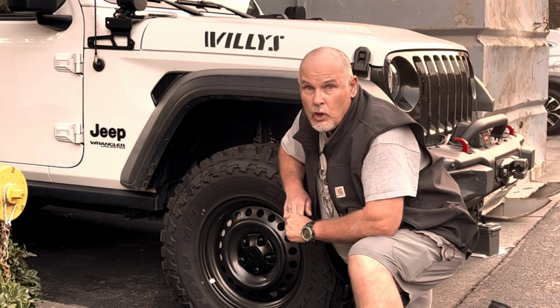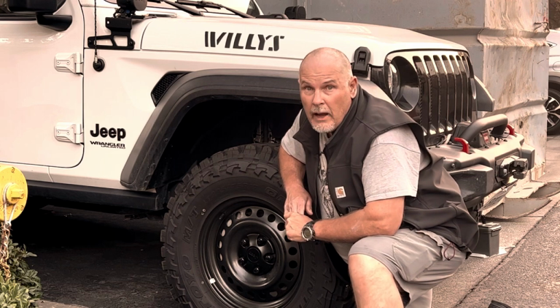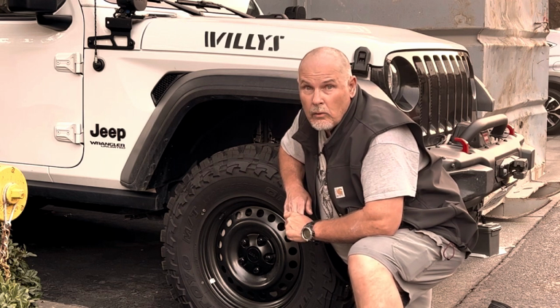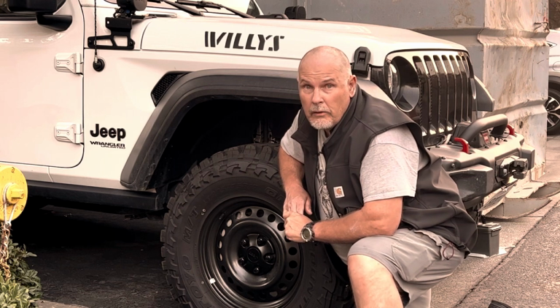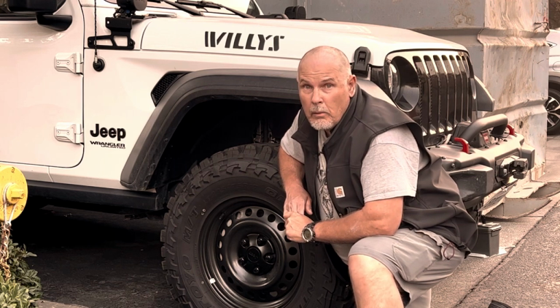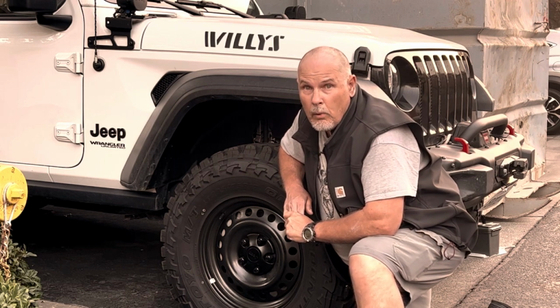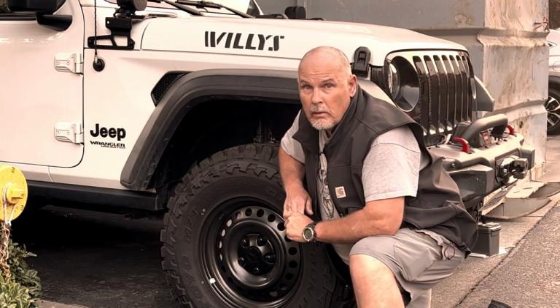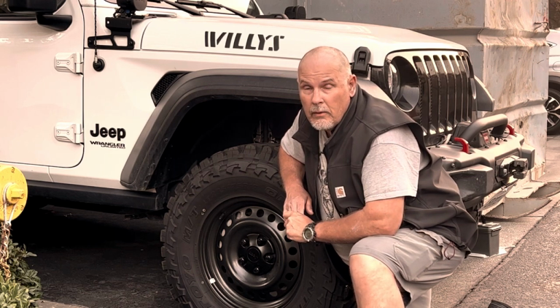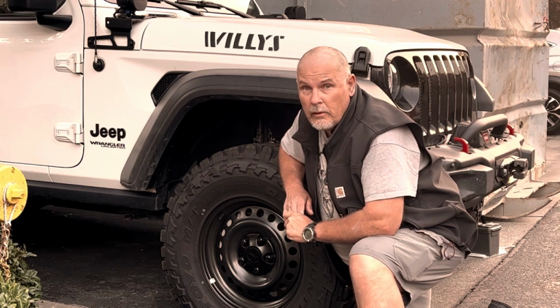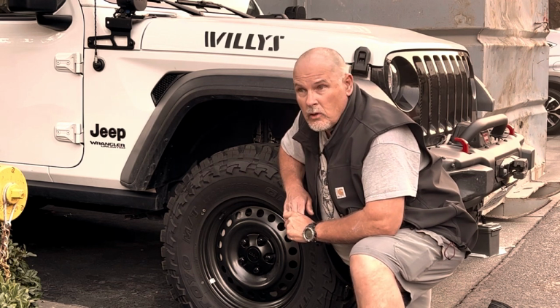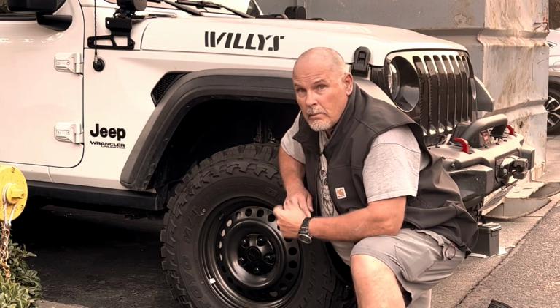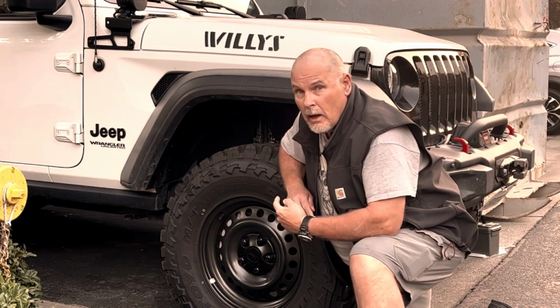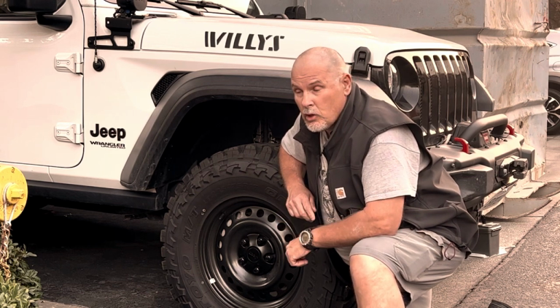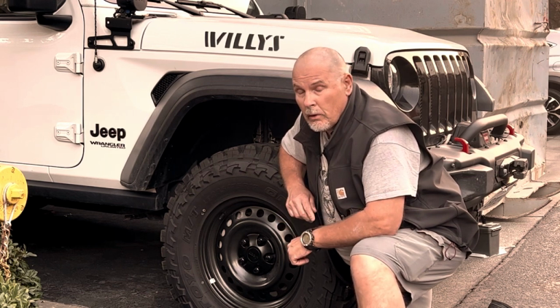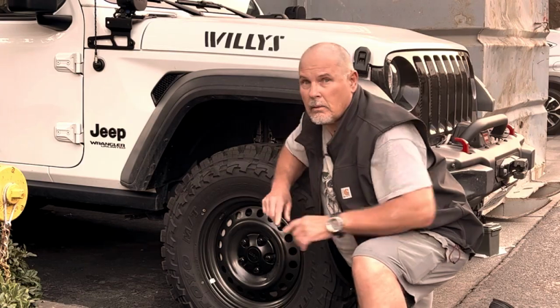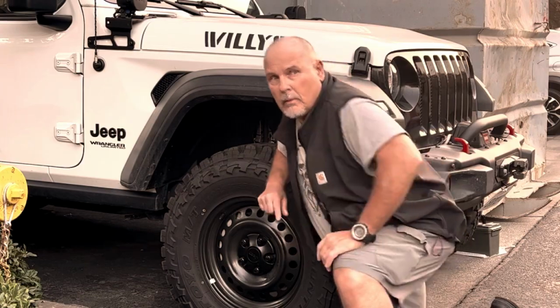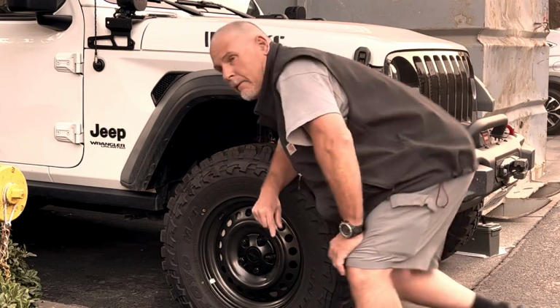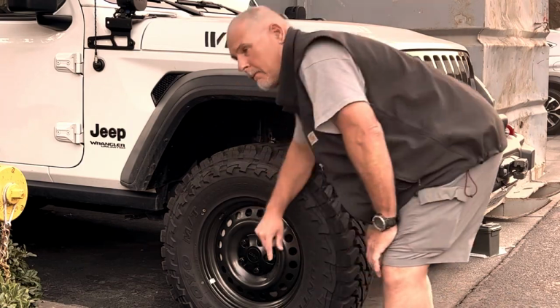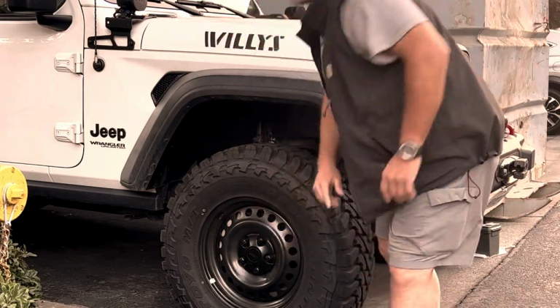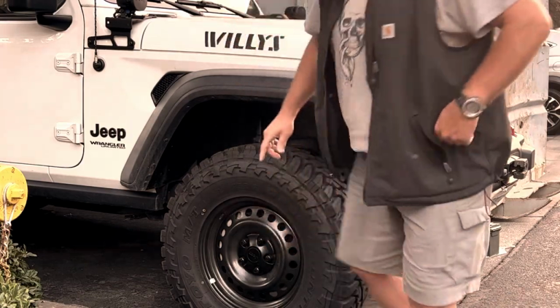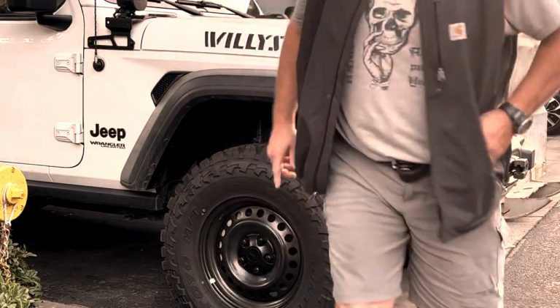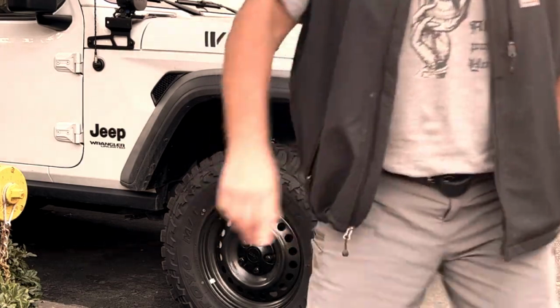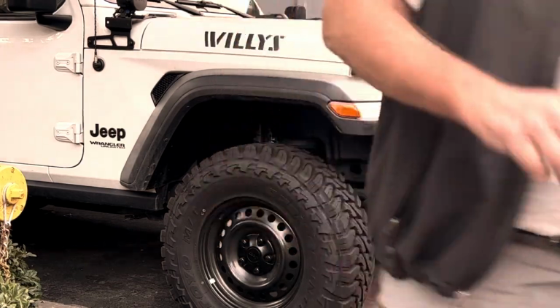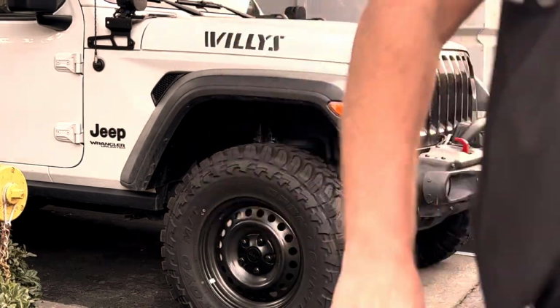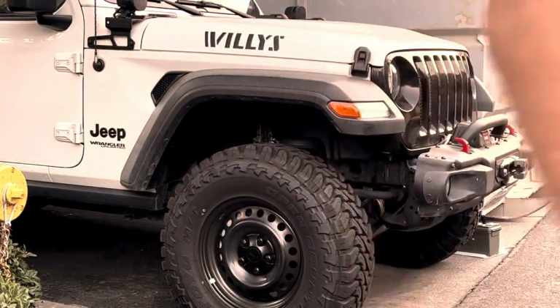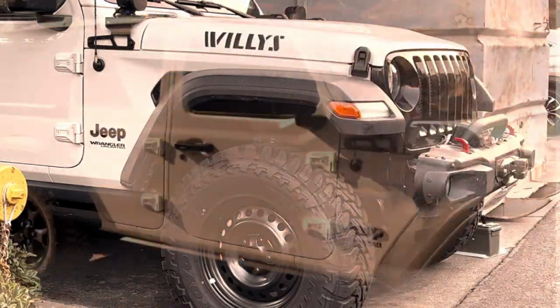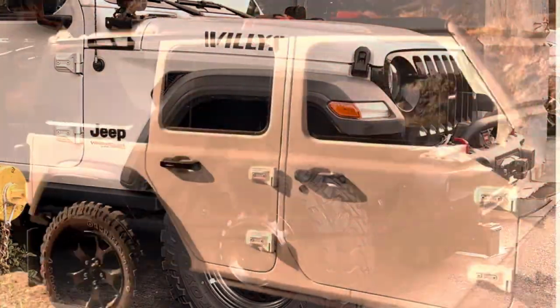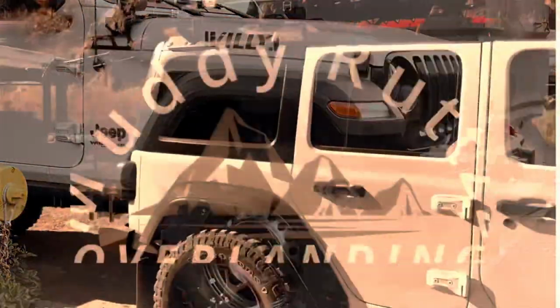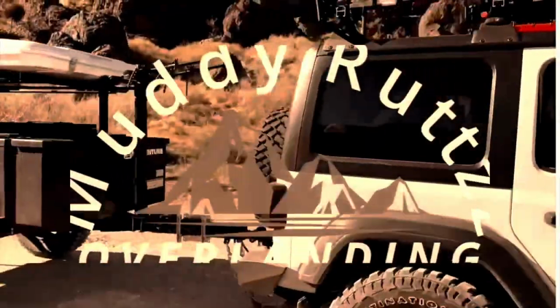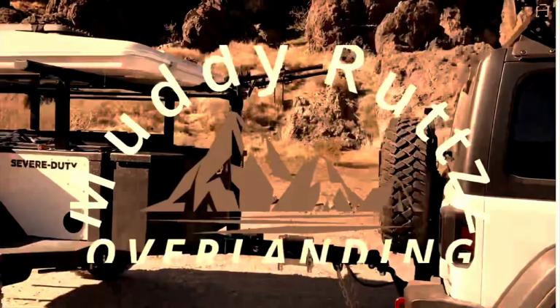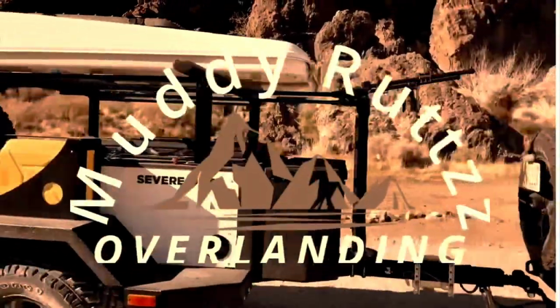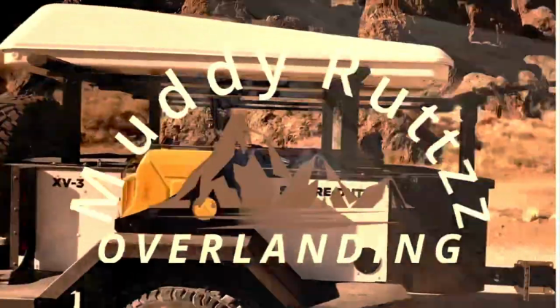Choosing tires and wheels is the most important and difficult decision I had to make on this Jeep build. Welcome to the channel.